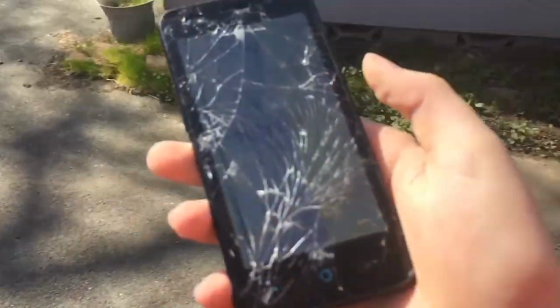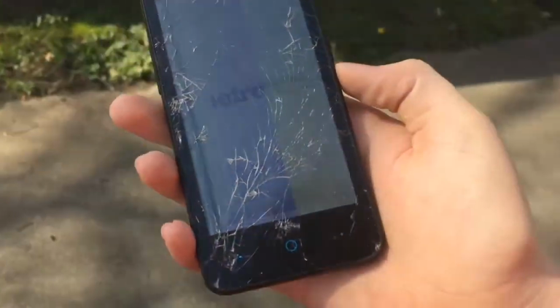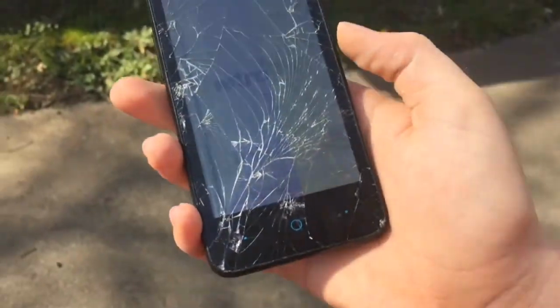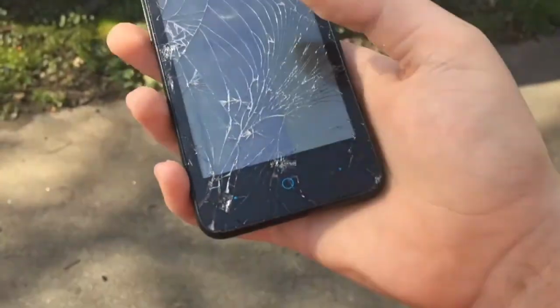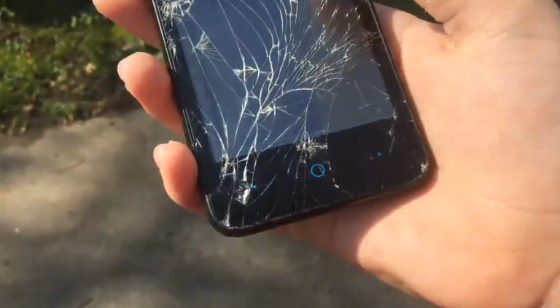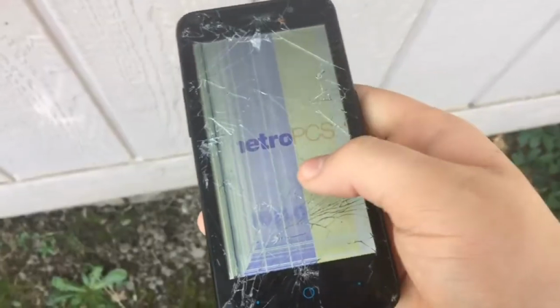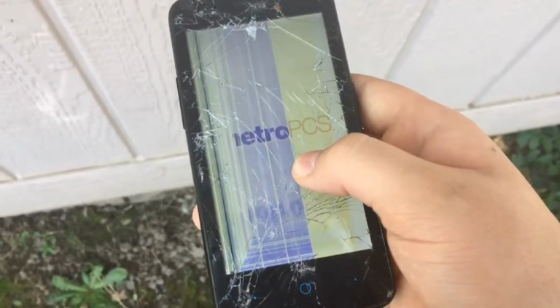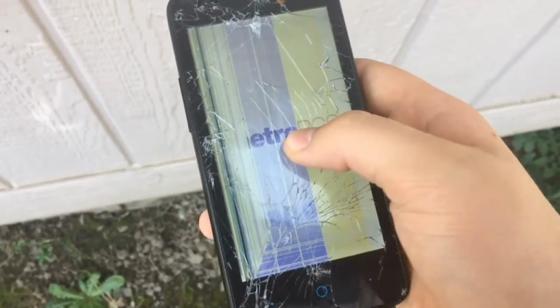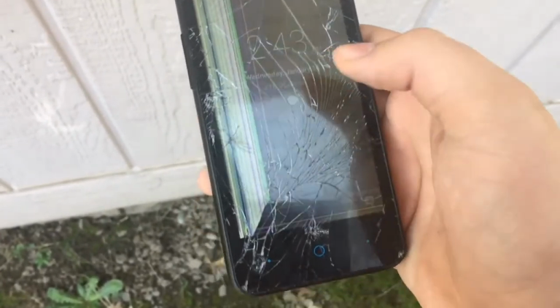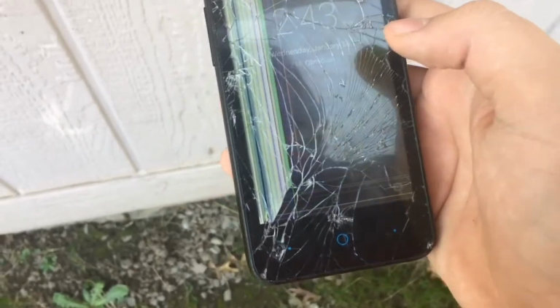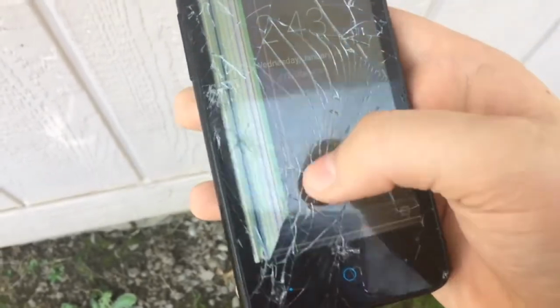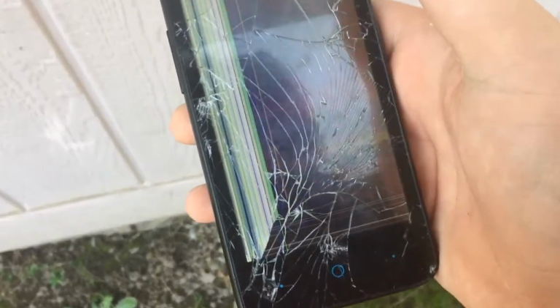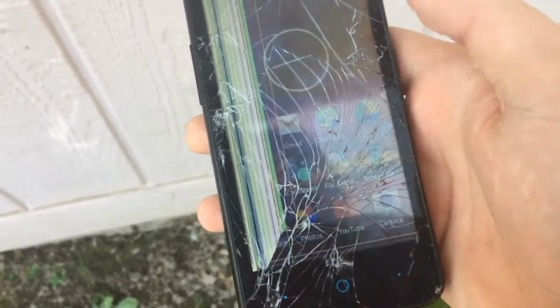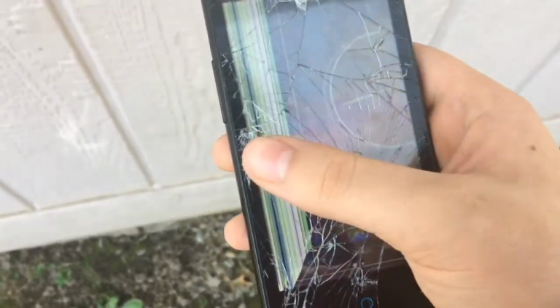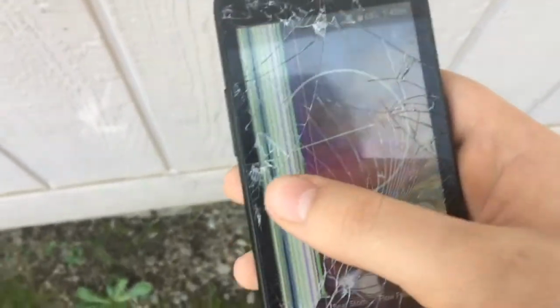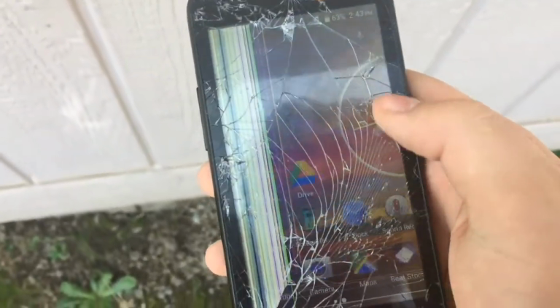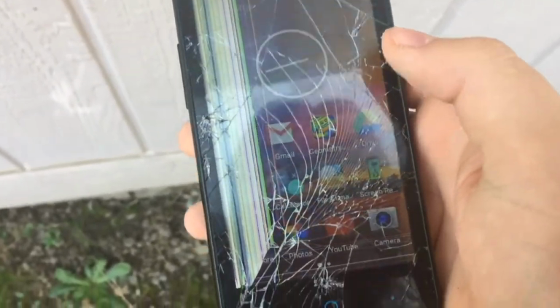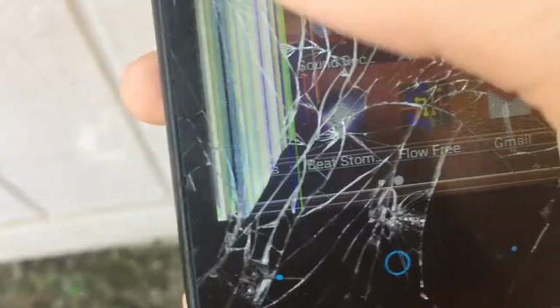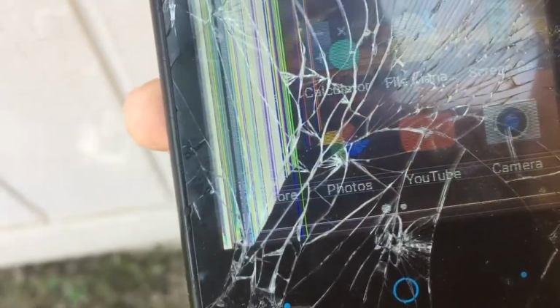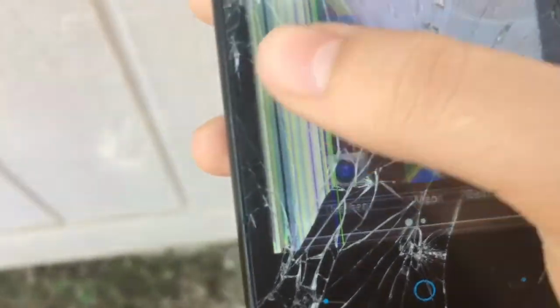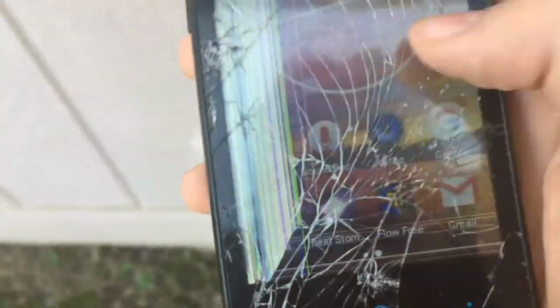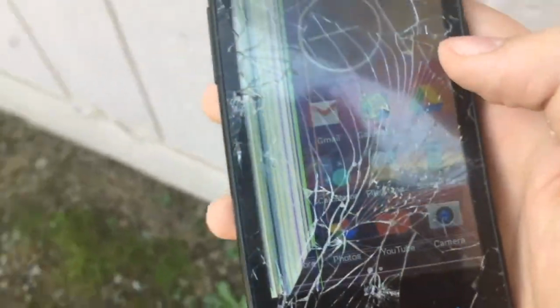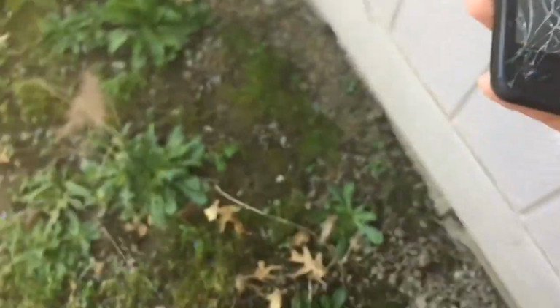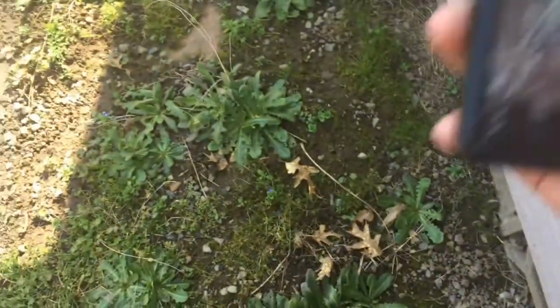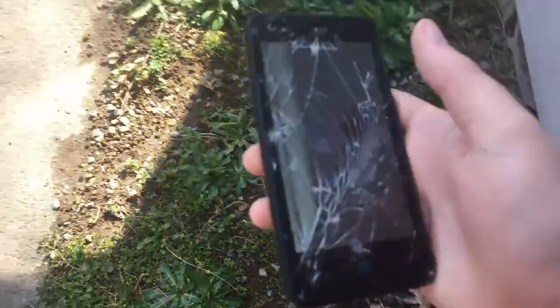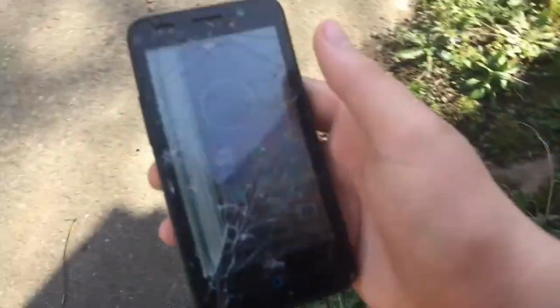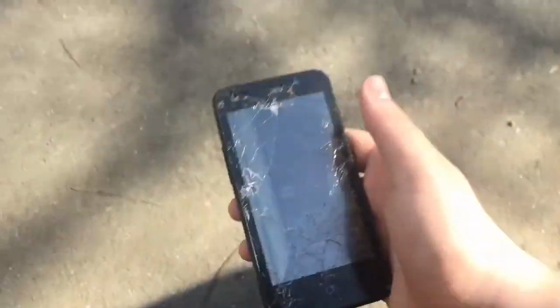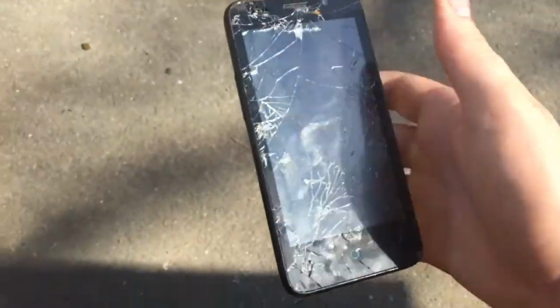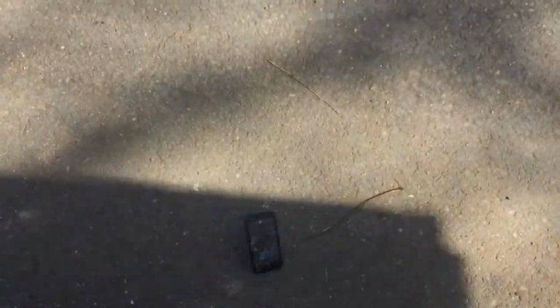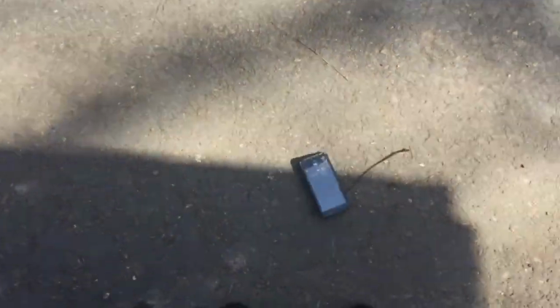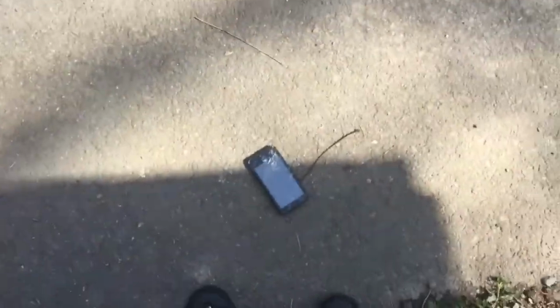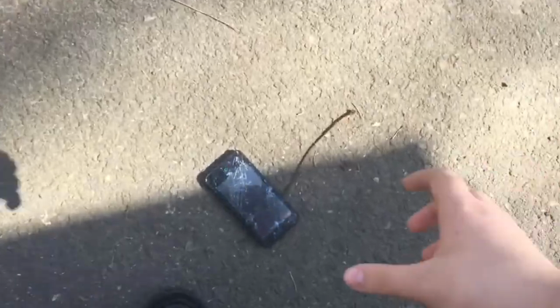And it didn't even hit the nail fully. Well, that's depressing. It does still work, though. It's not even finished — it's not a full crack yet. But all I have to do is drop it on the back and that's it.